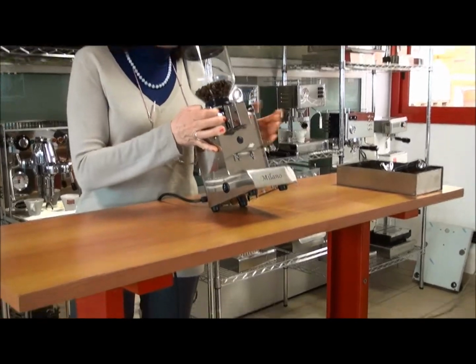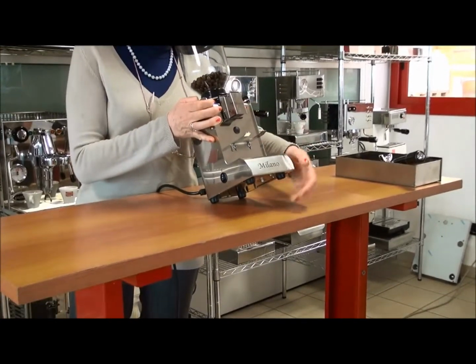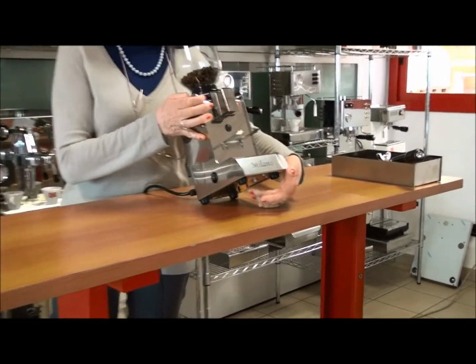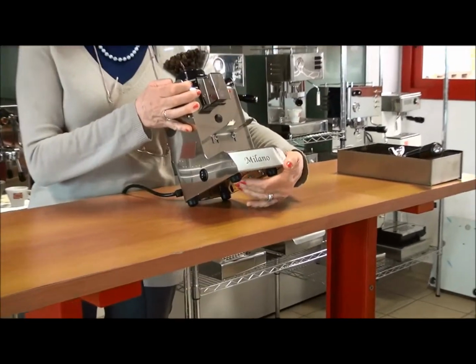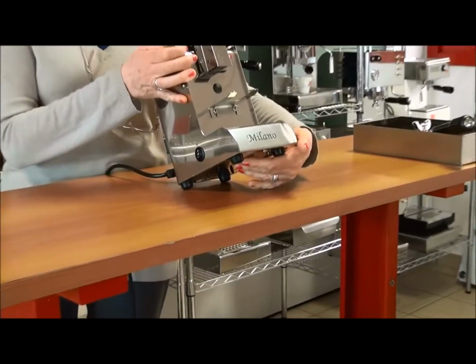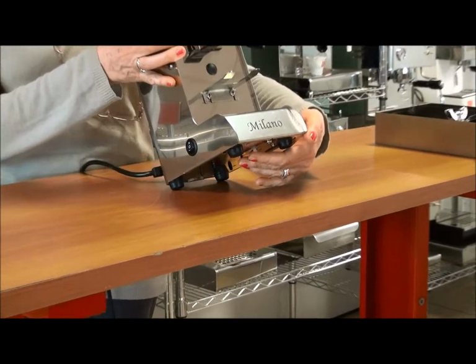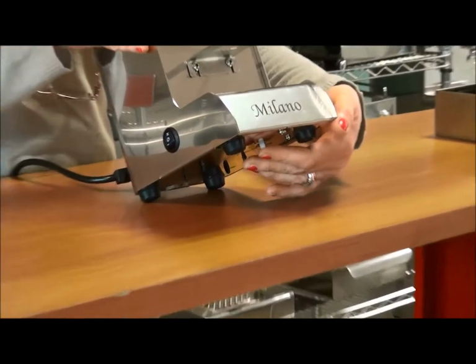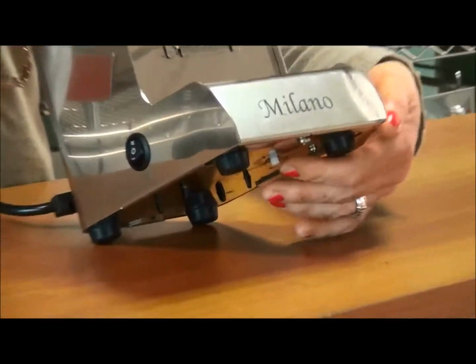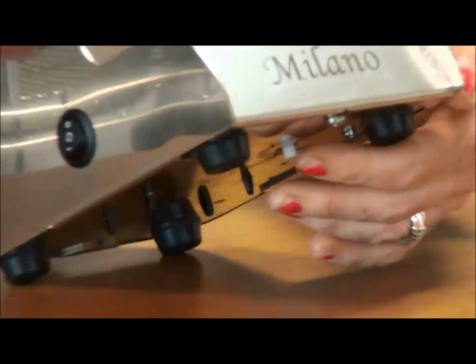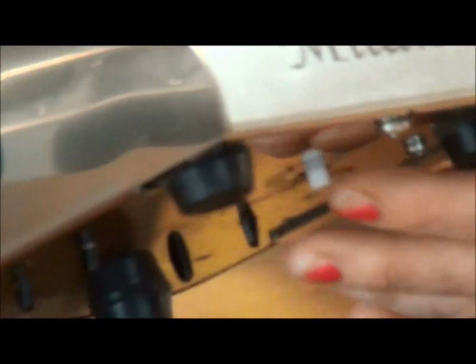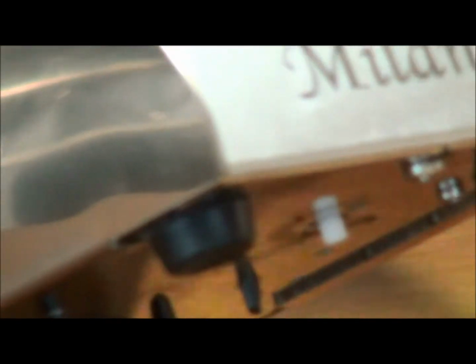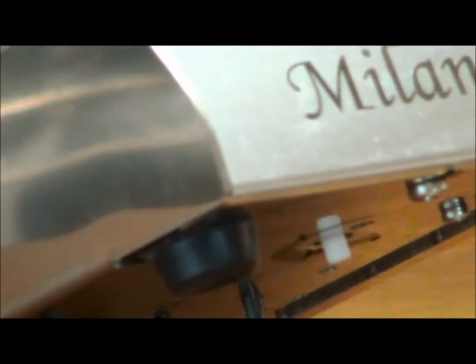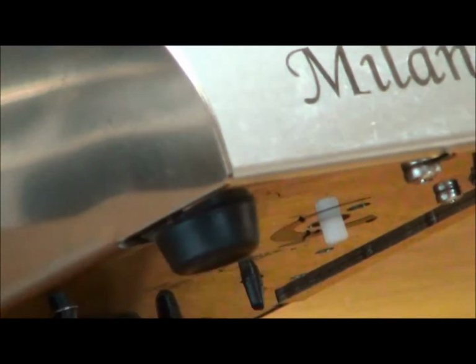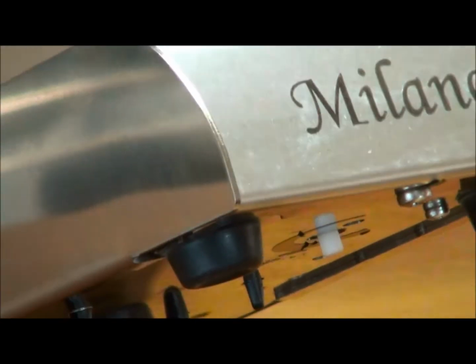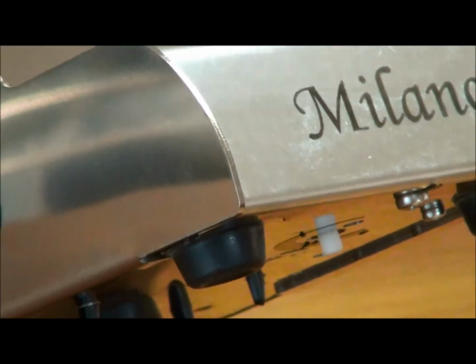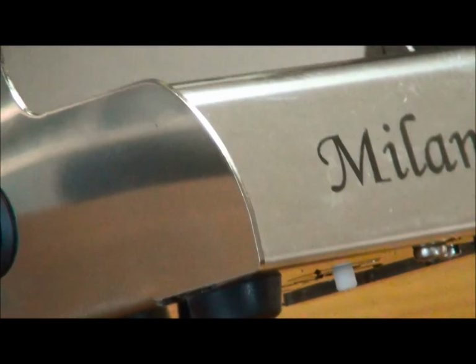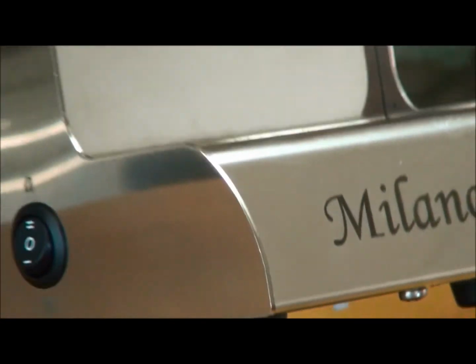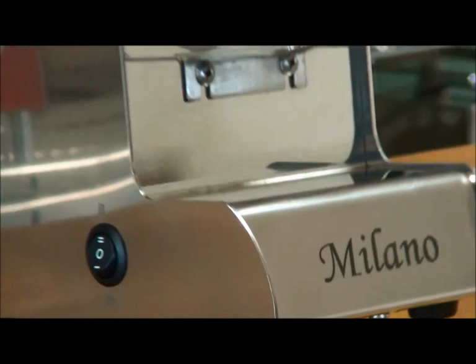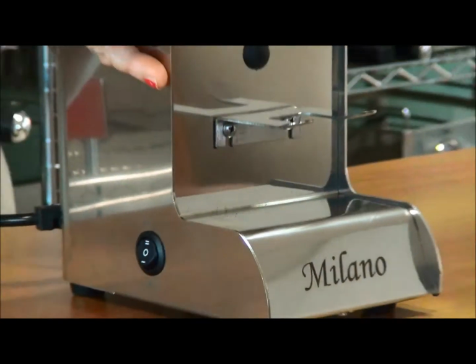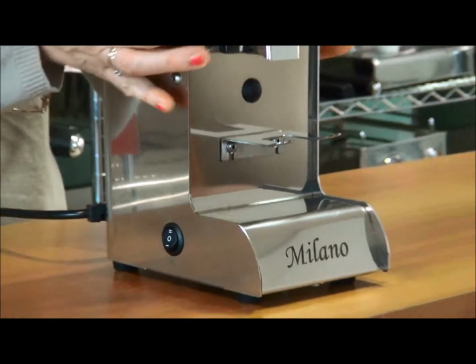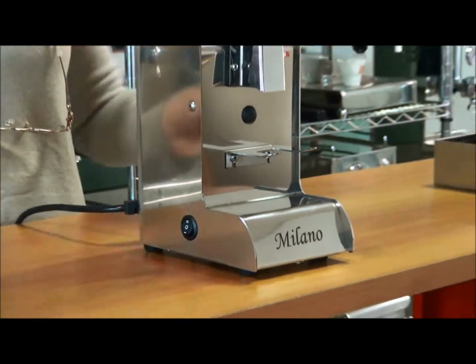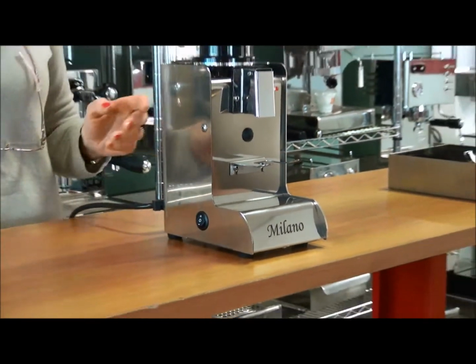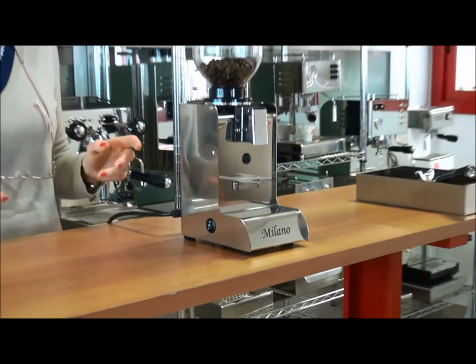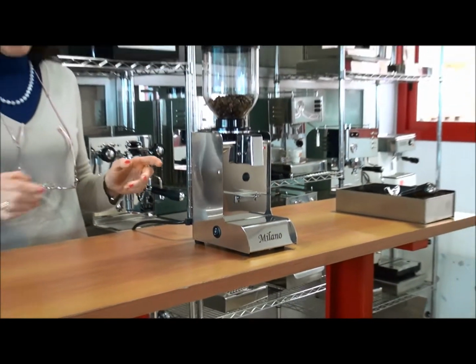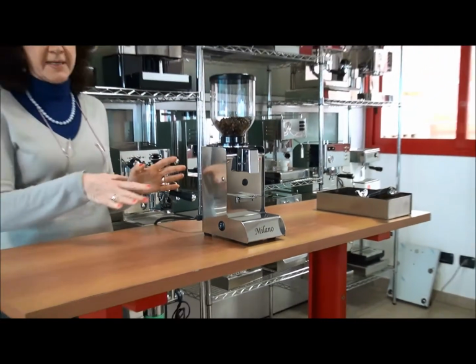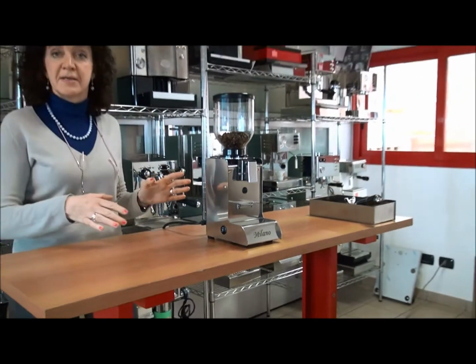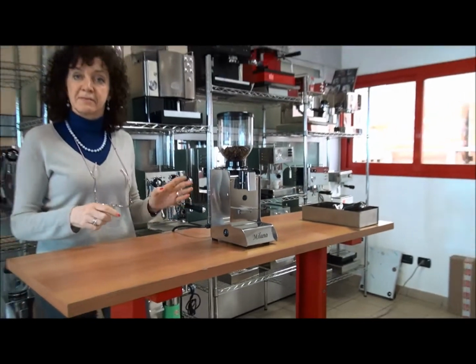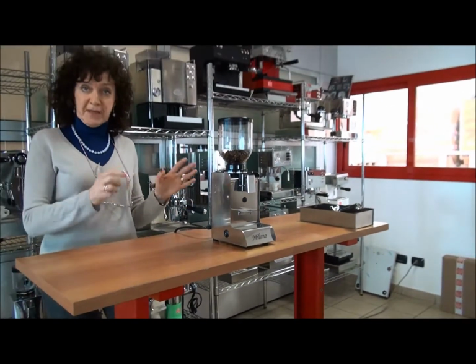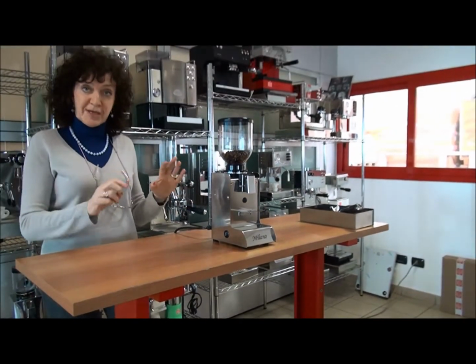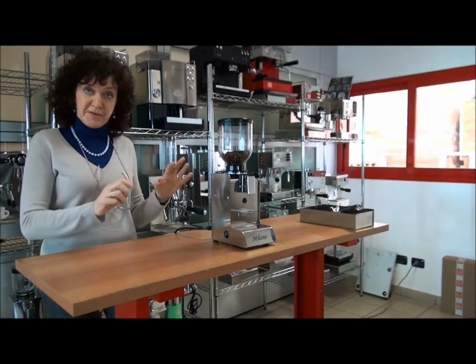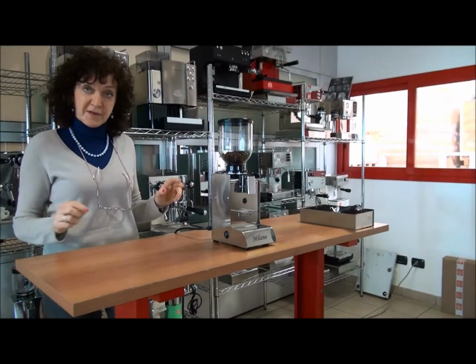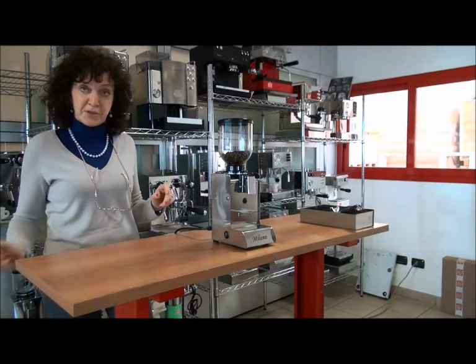Here, under the grinder, you can adjust the quantity. We have put the adjustment here so that no one can accidentally adjust different quantities.